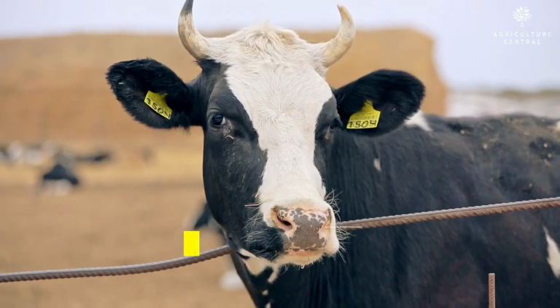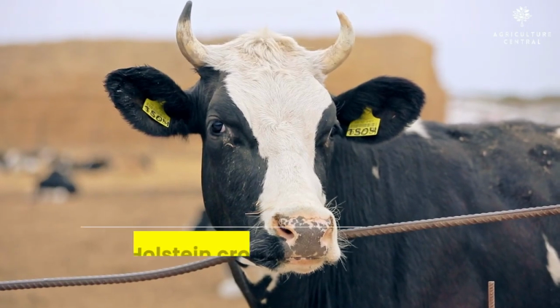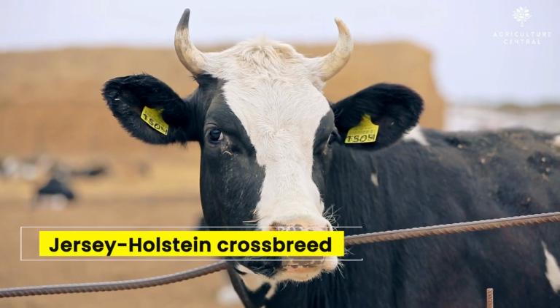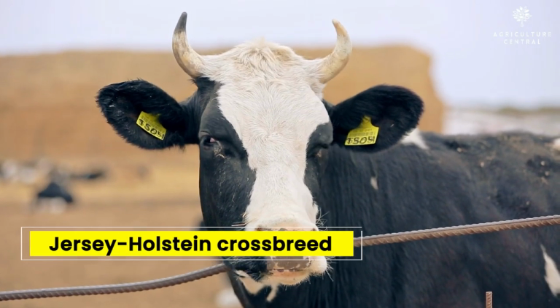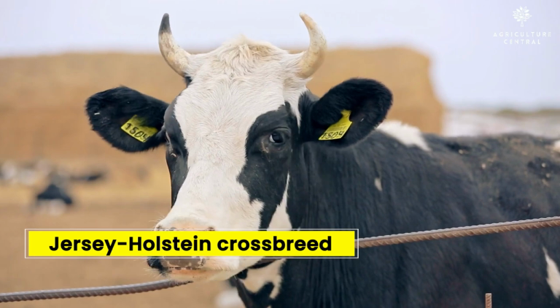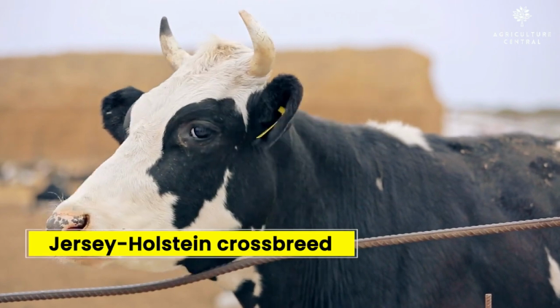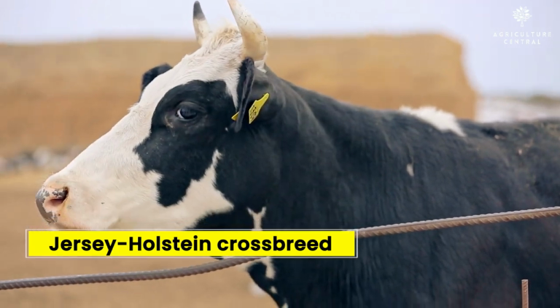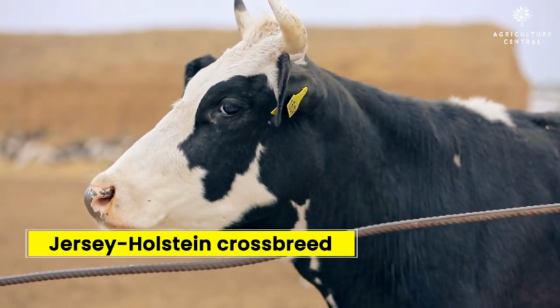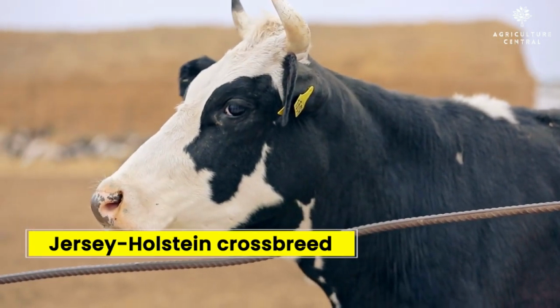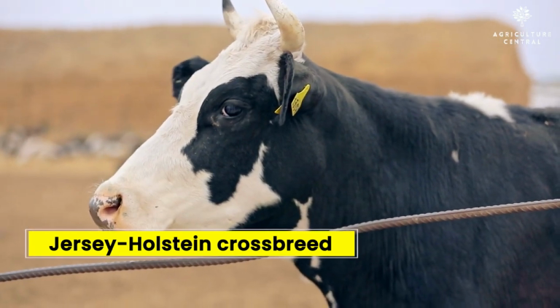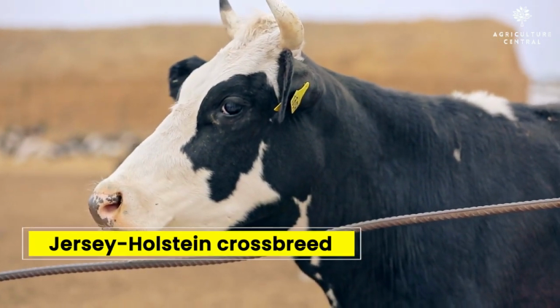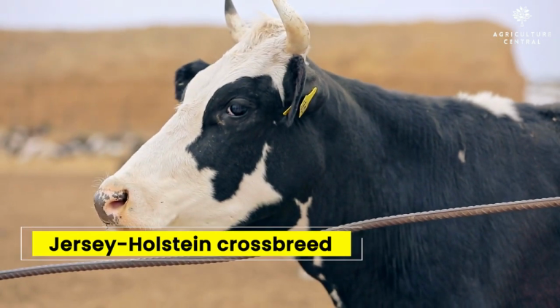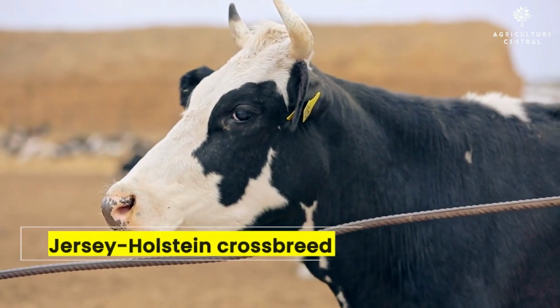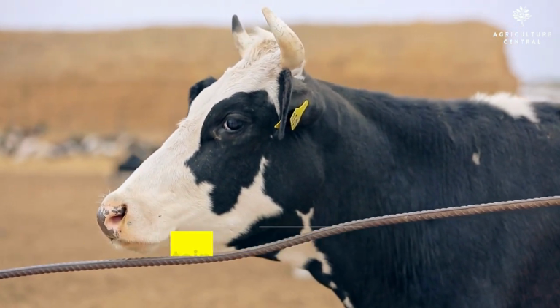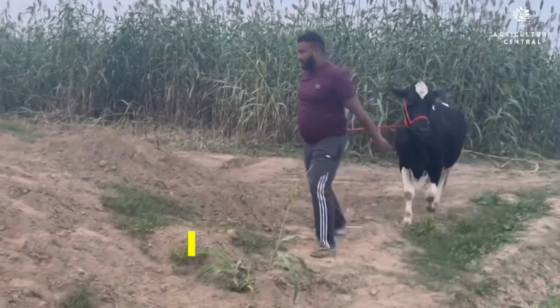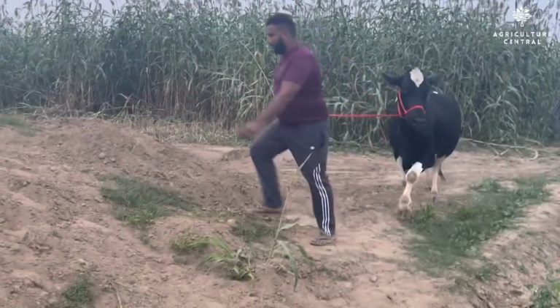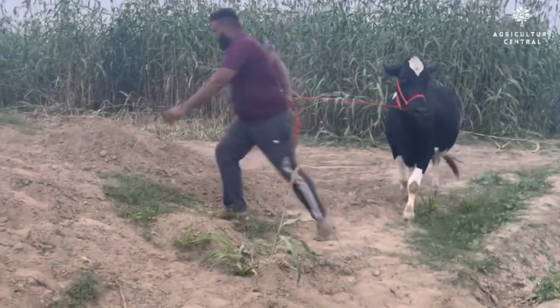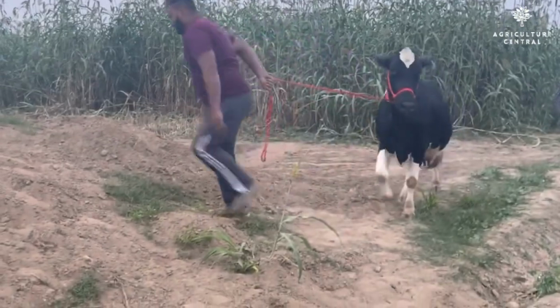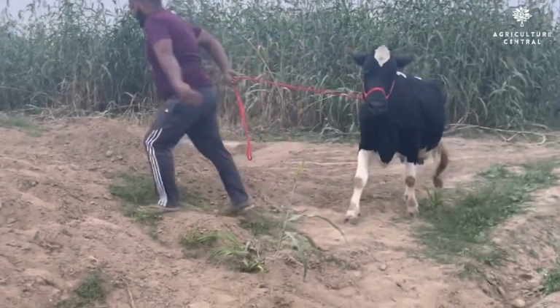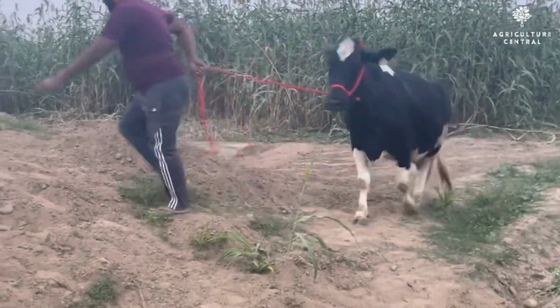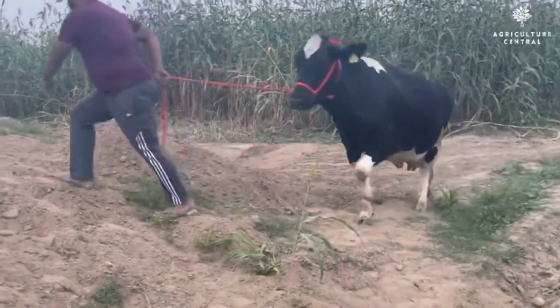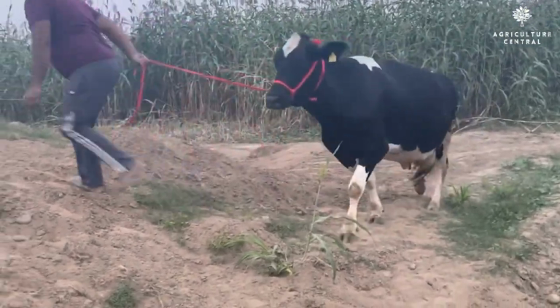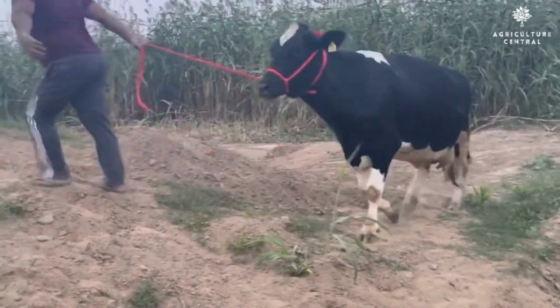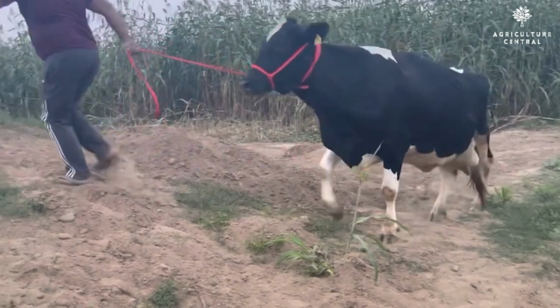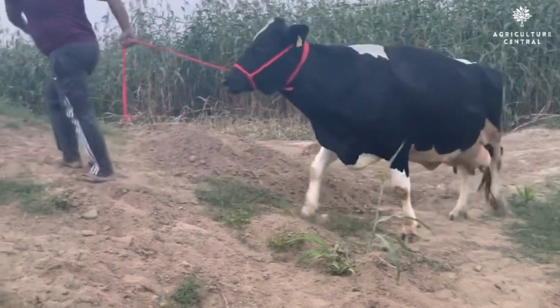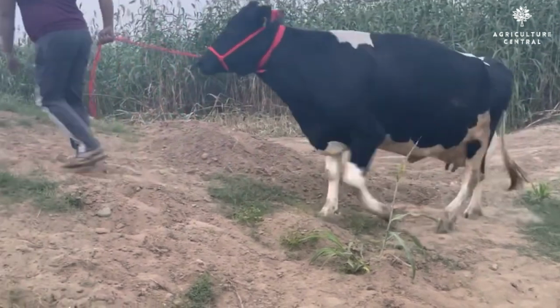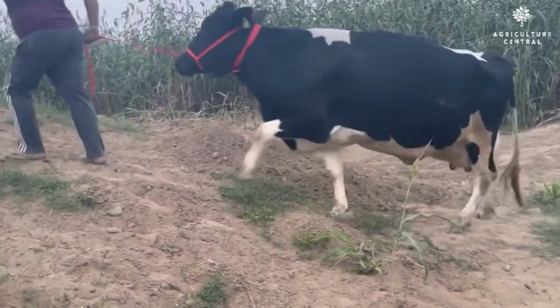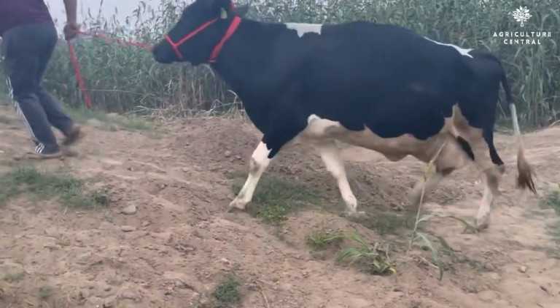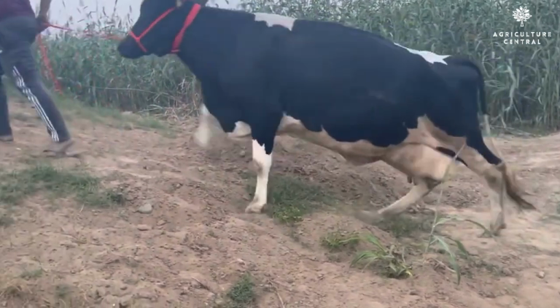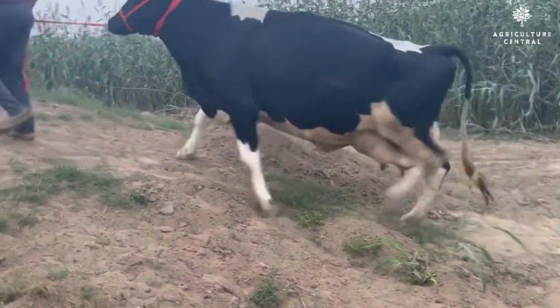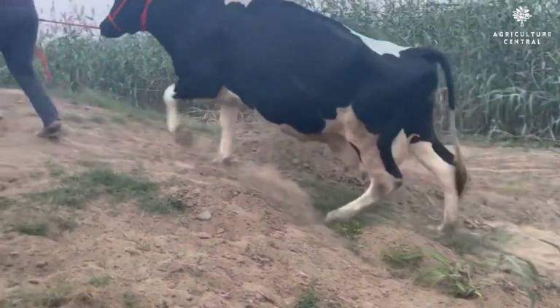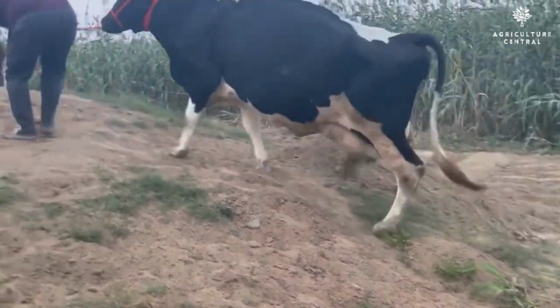Number 2 on our list is the Jersey Holstein Crossbreed. This breed is known for its high milk production and its ability to adapt to different climates.